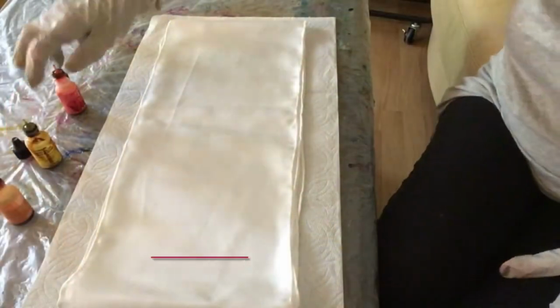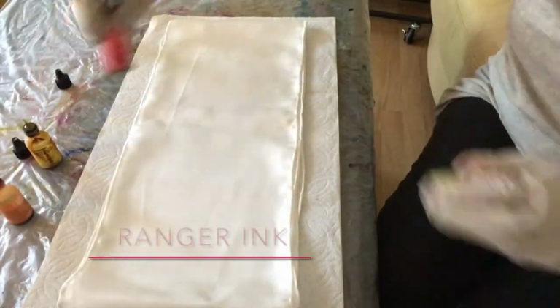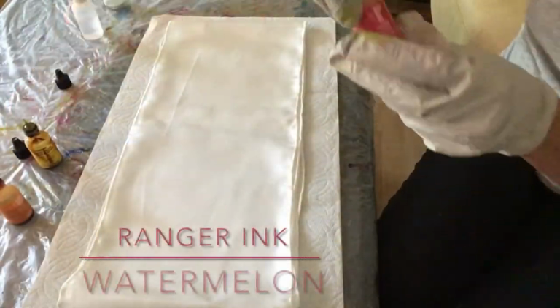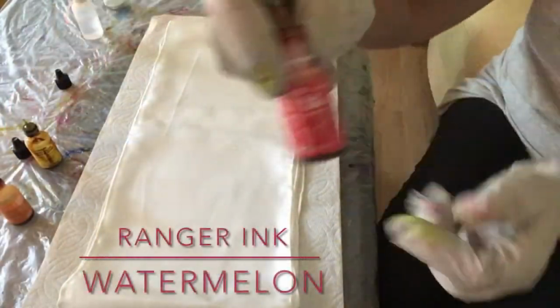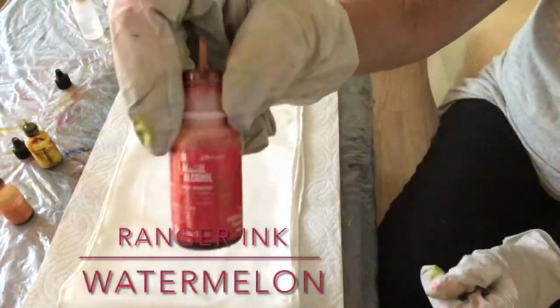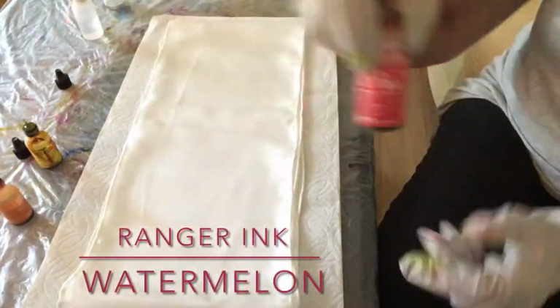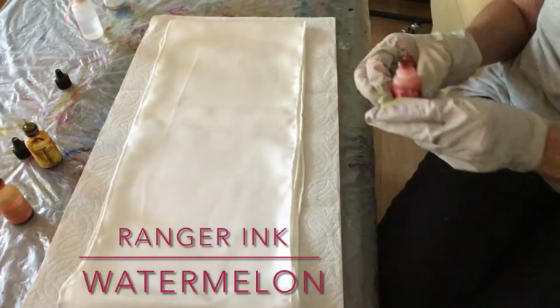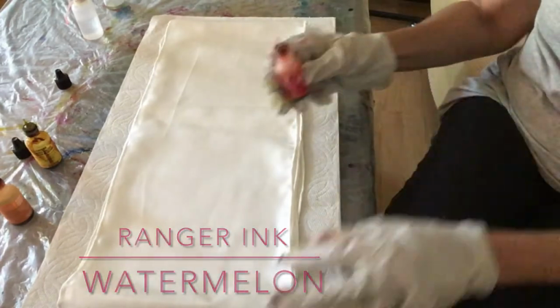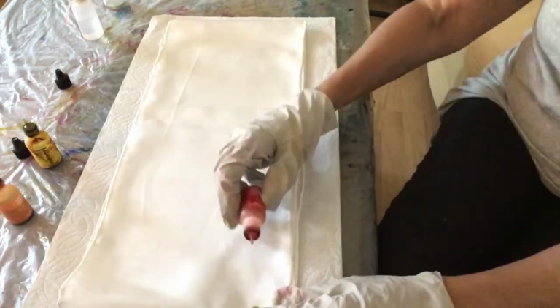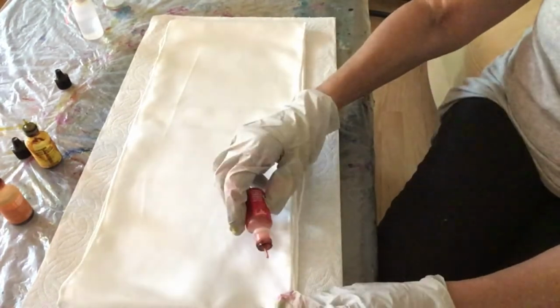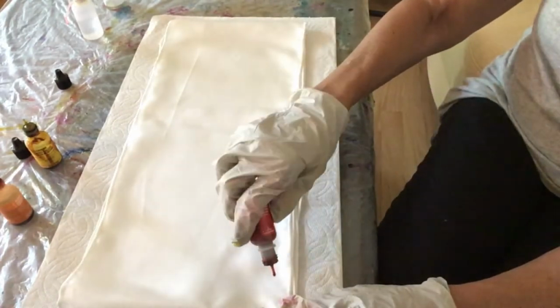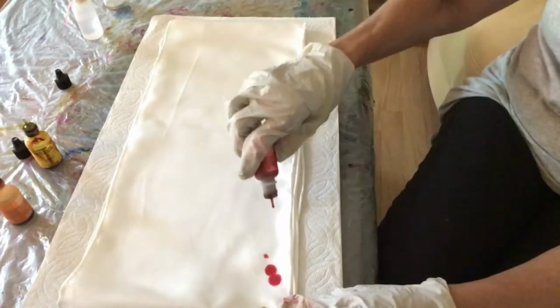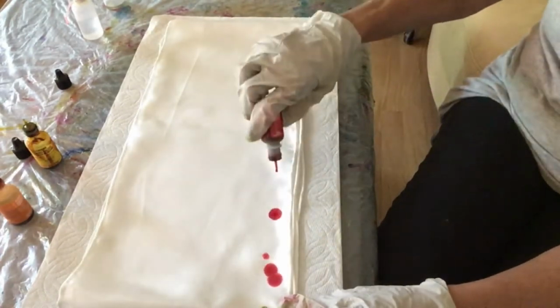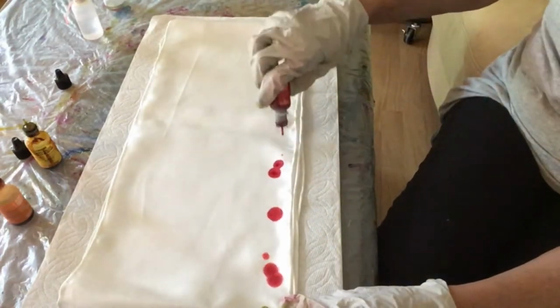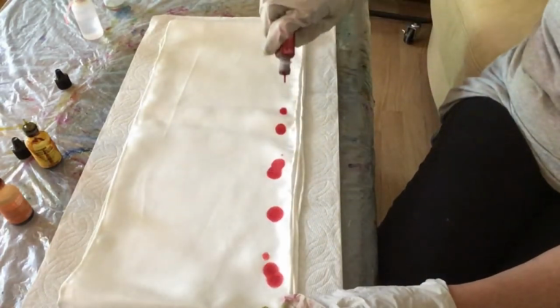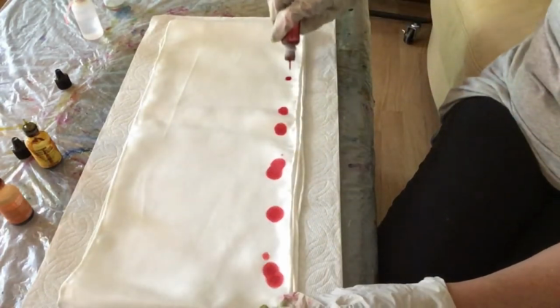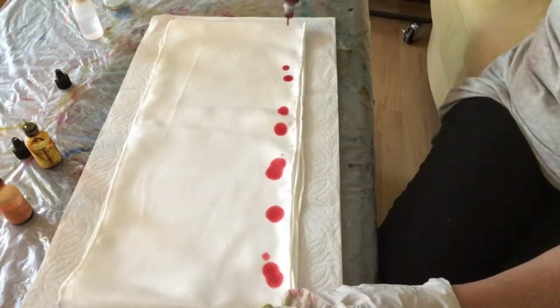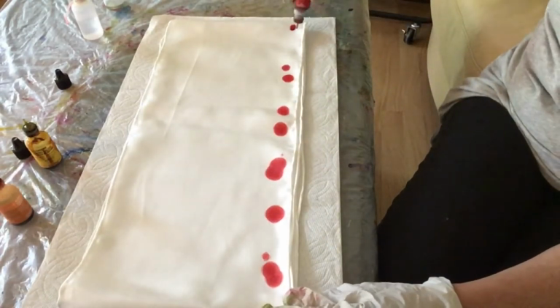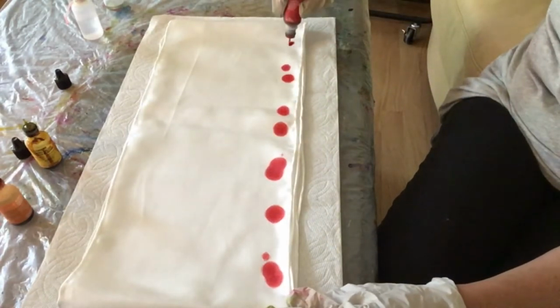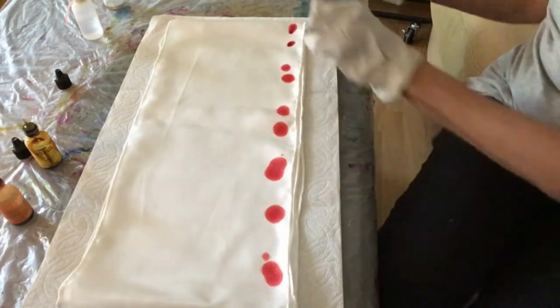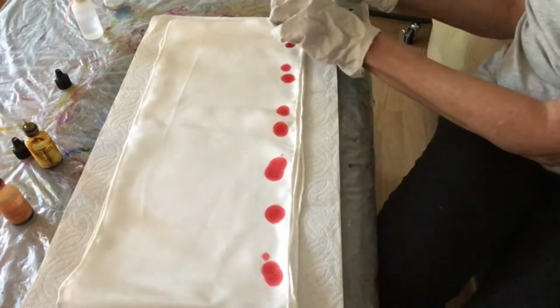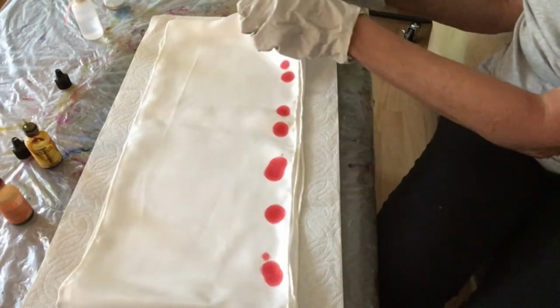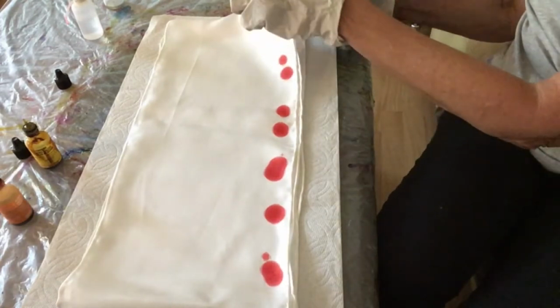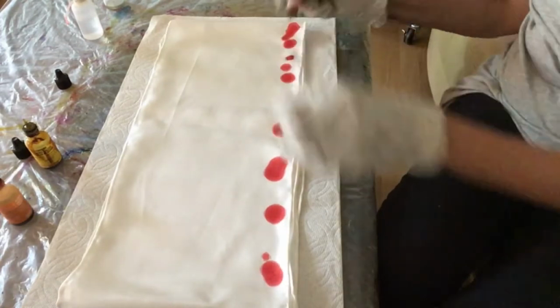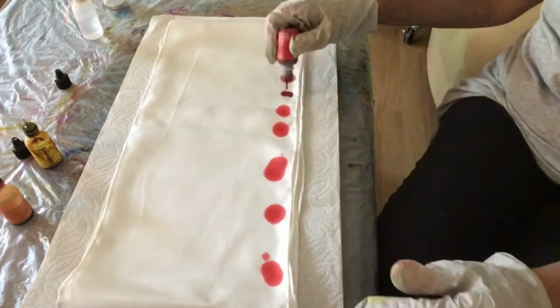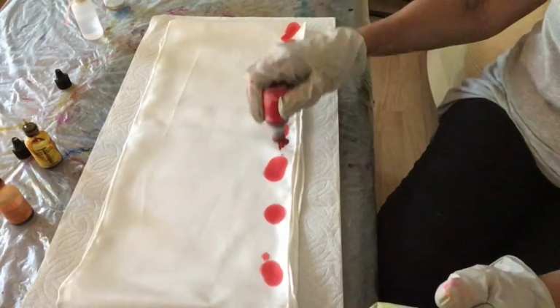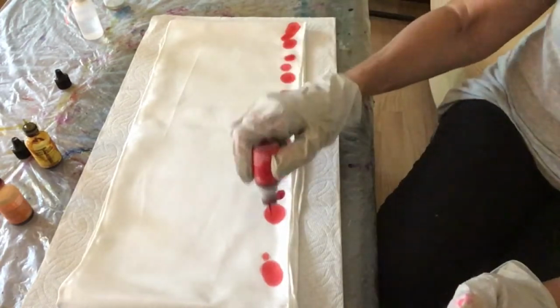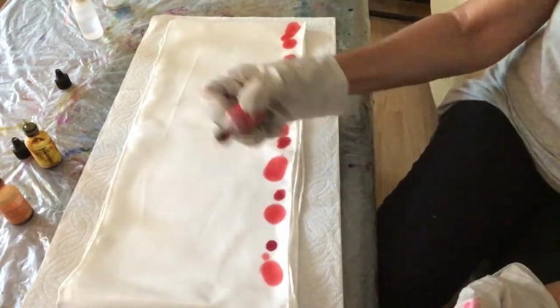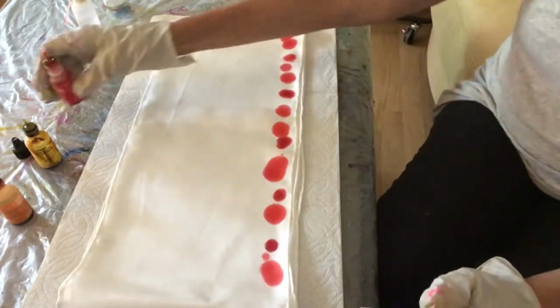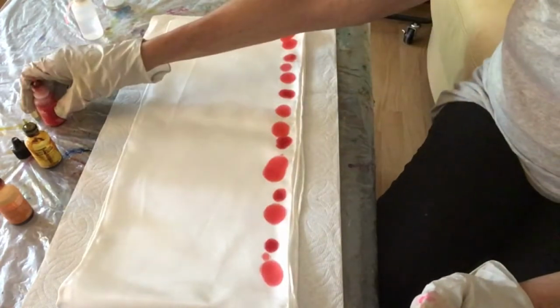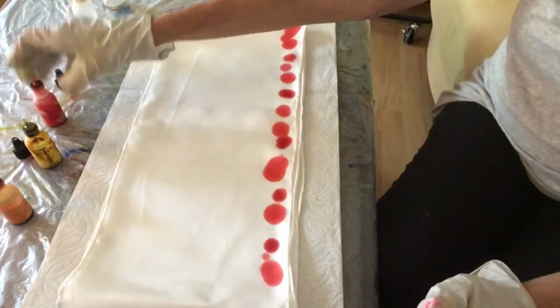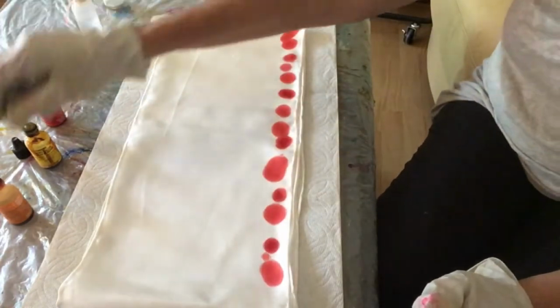I have the silk folded here in half and then in half again, and I'm taking watermelon from Ranger Ink and just dotting it down on the silk, making sure it goes through all four layers.